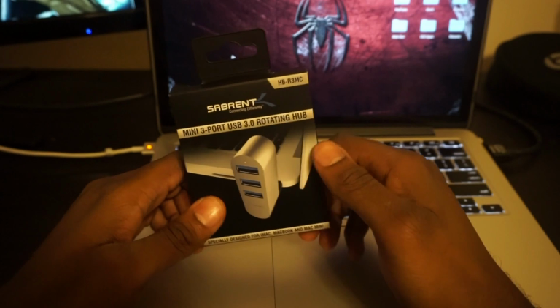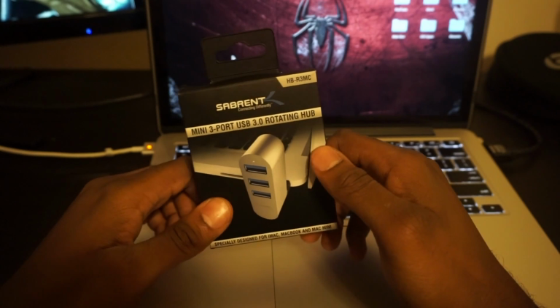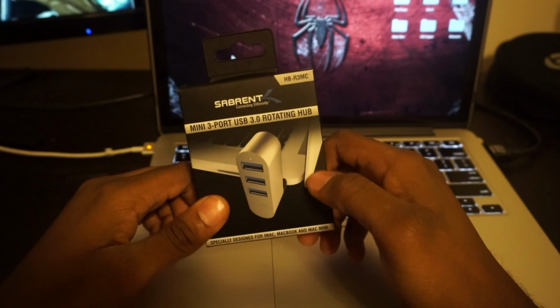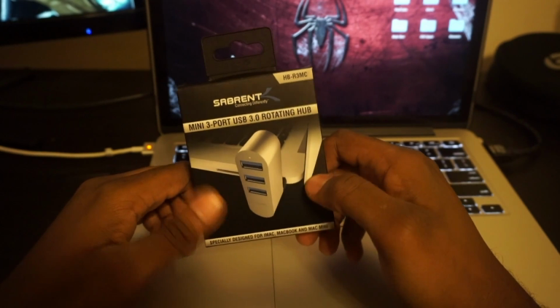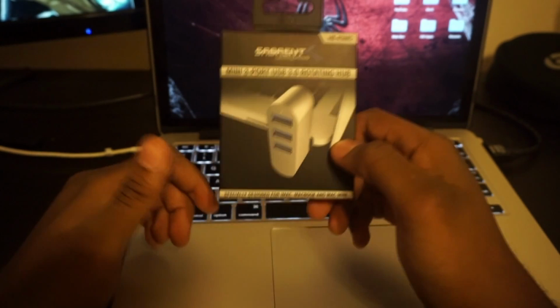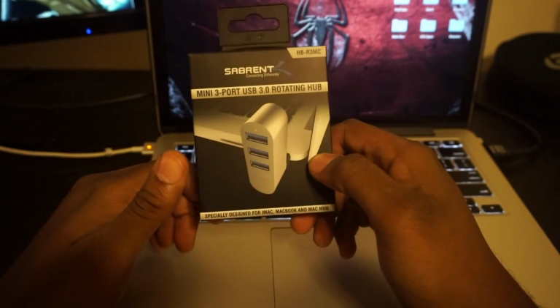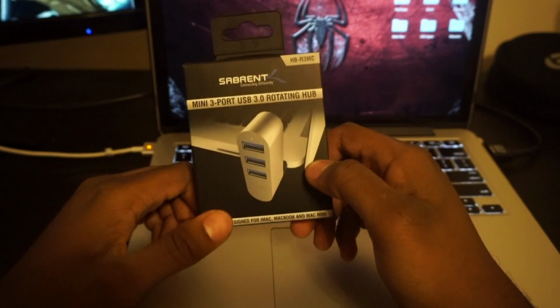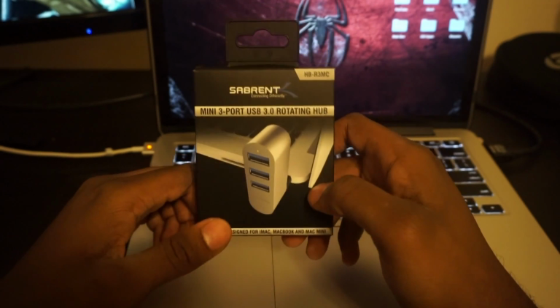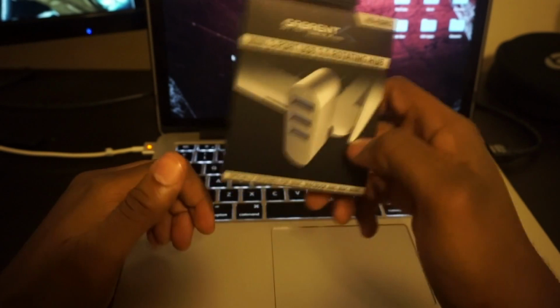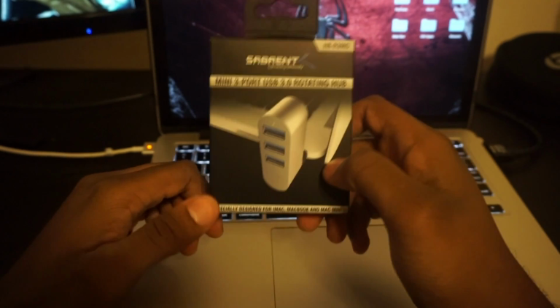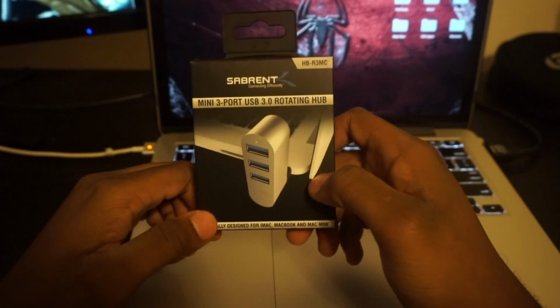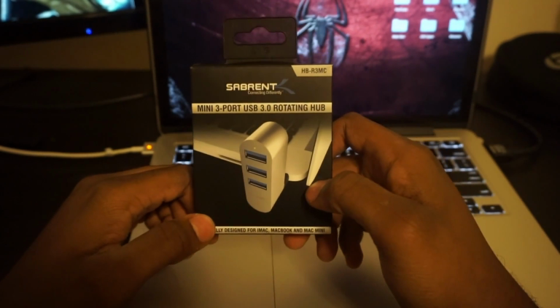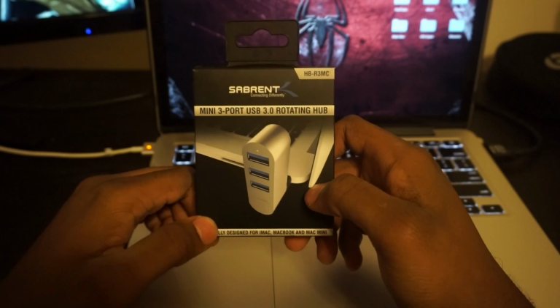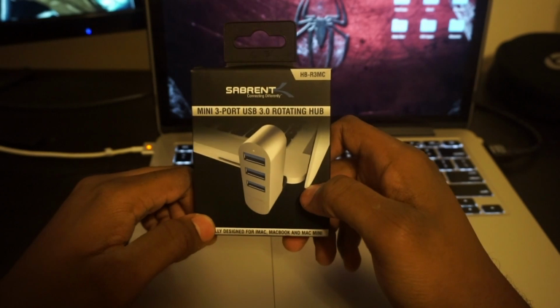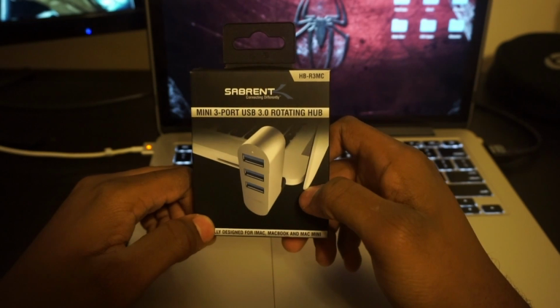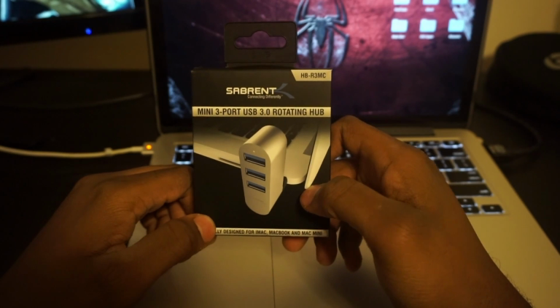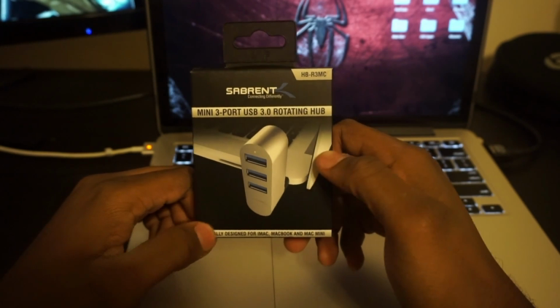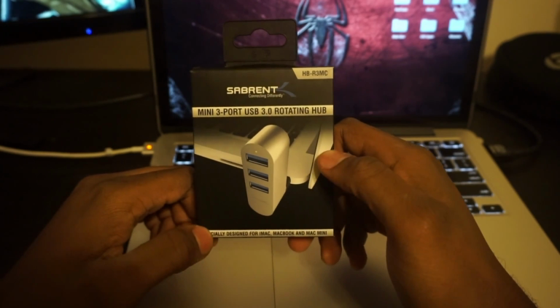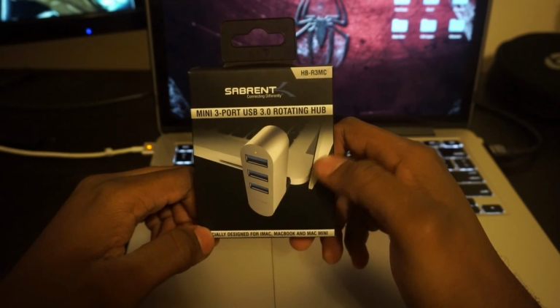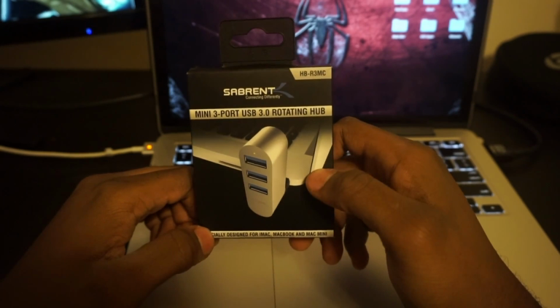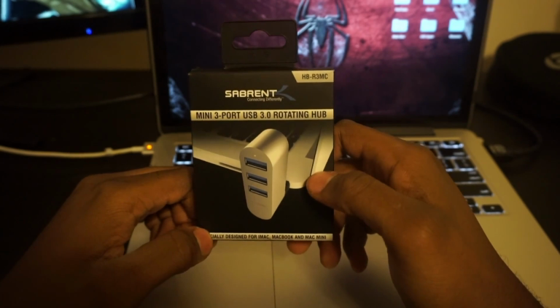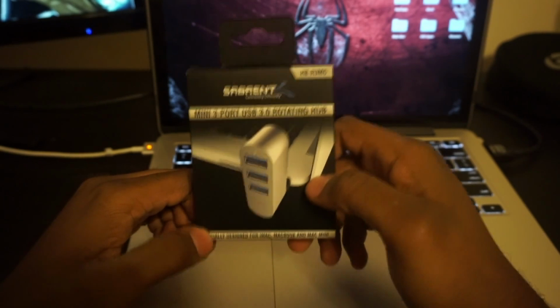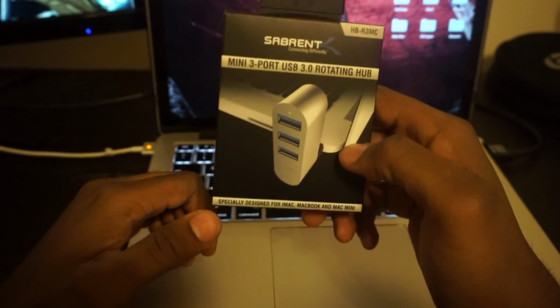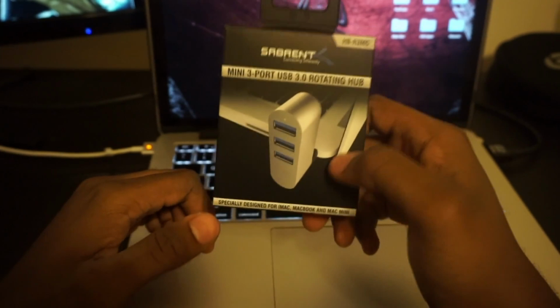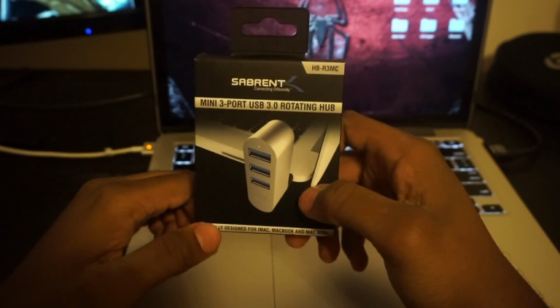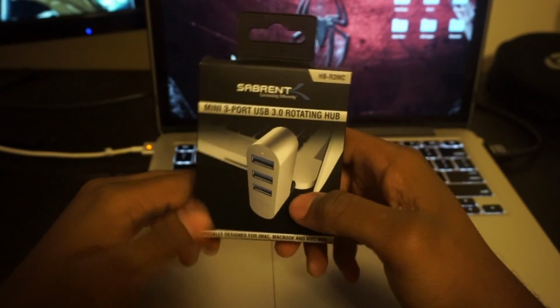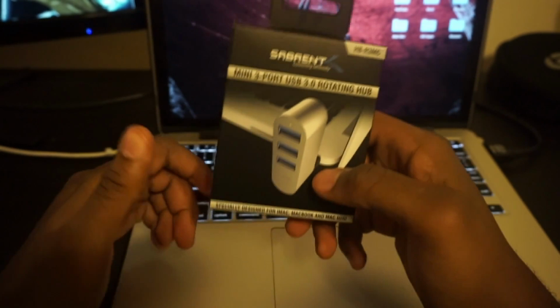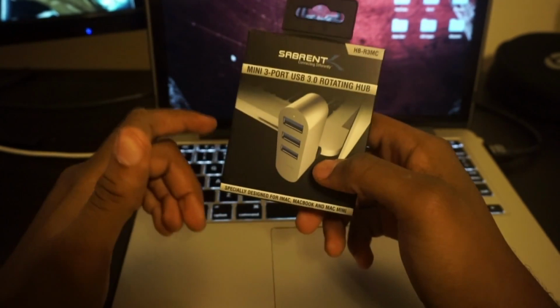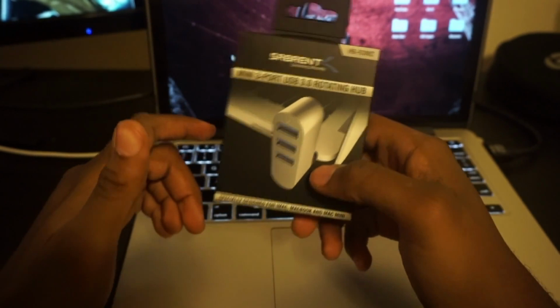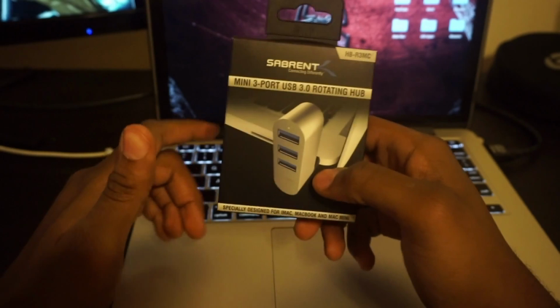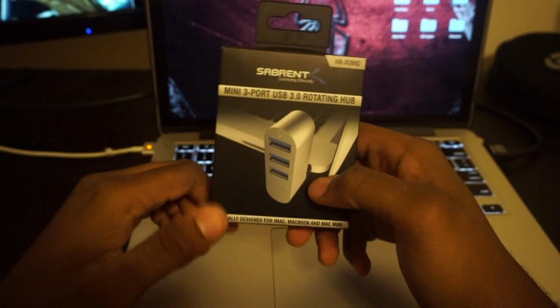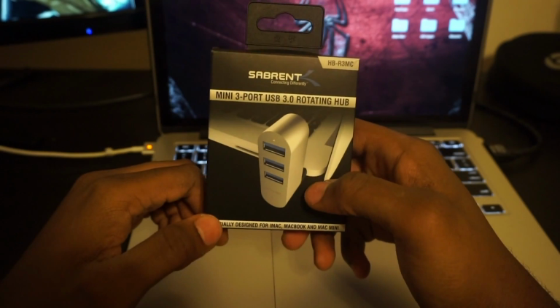What's up YouTube, Mr. Blu-Ray Tay, and I'm back with another product review. Real quick, I wanted to show you guys a device